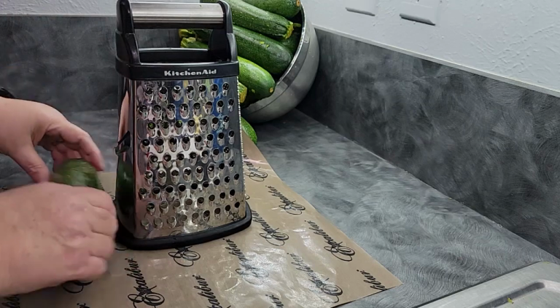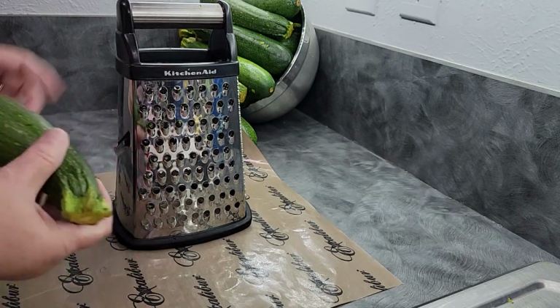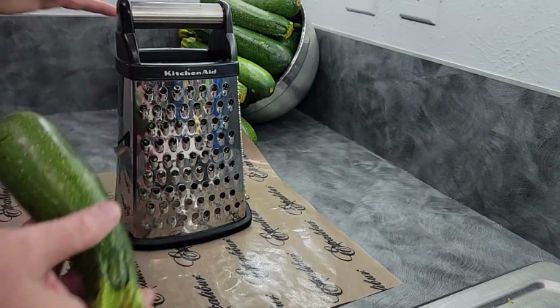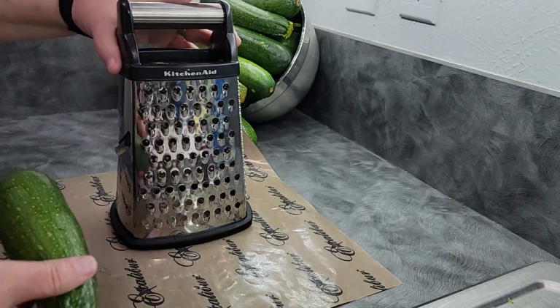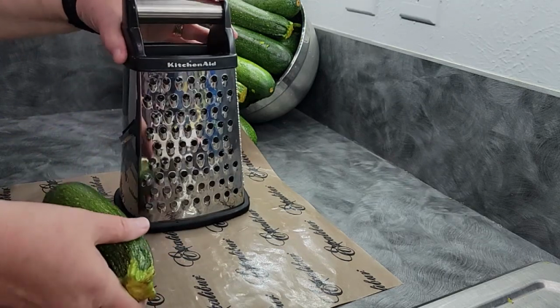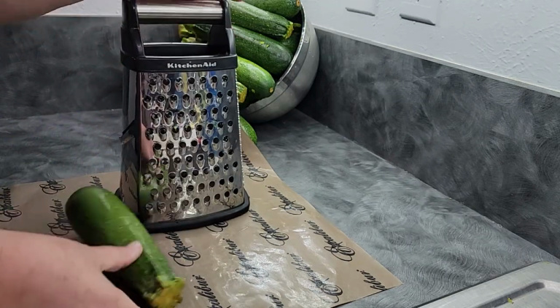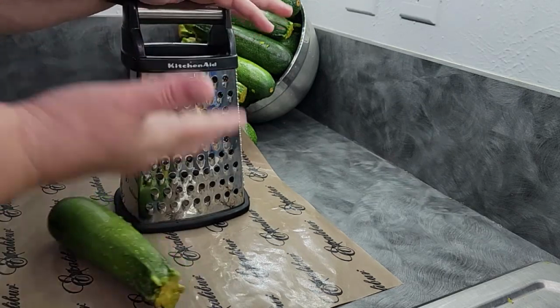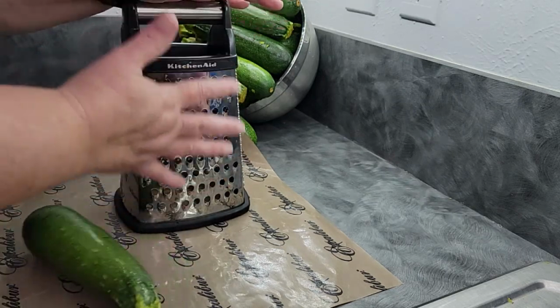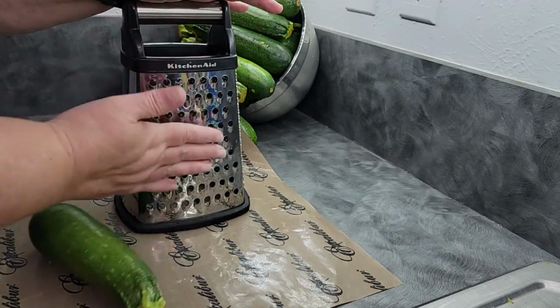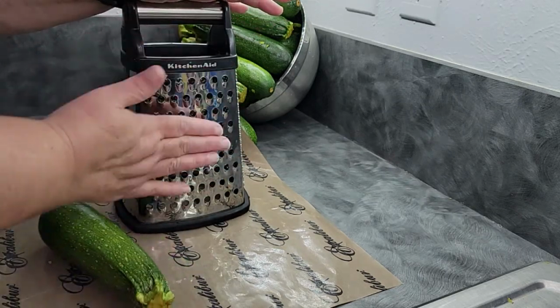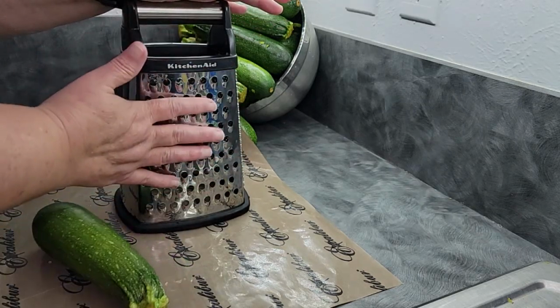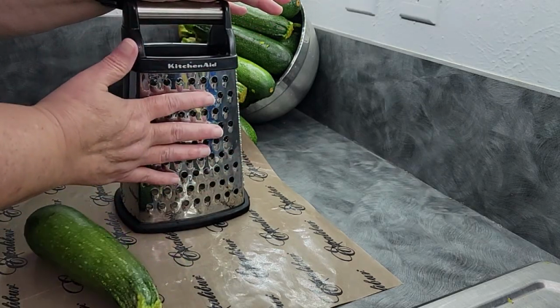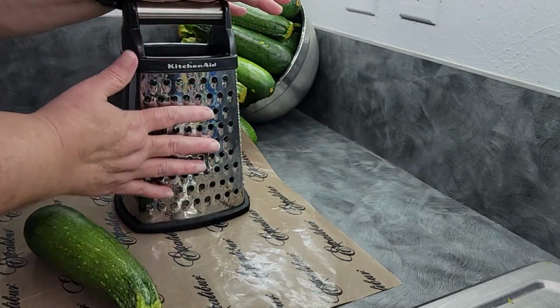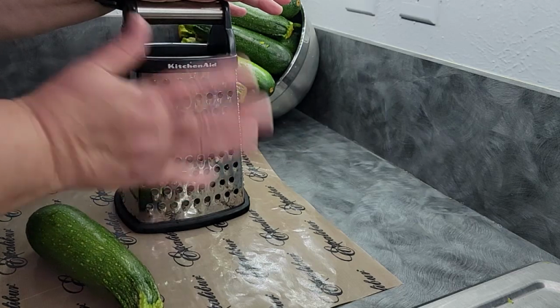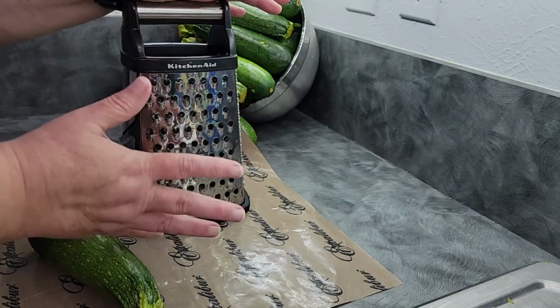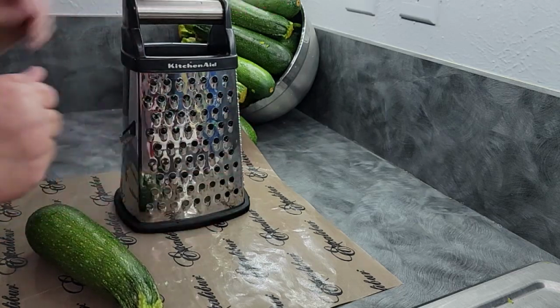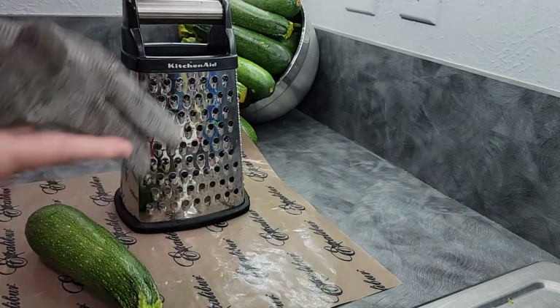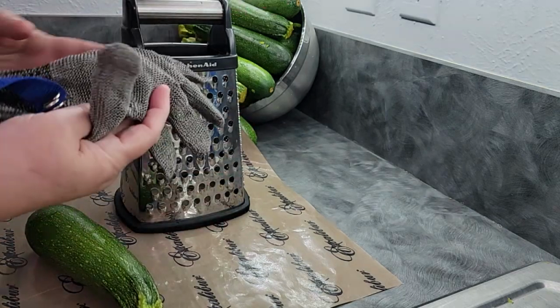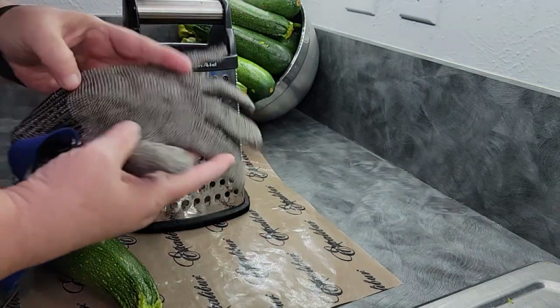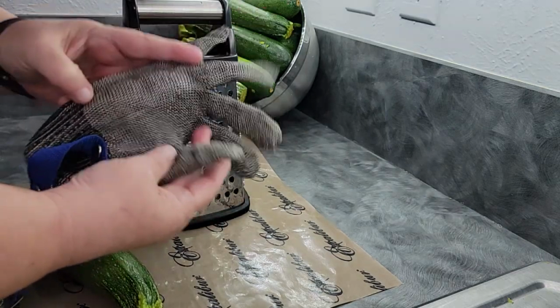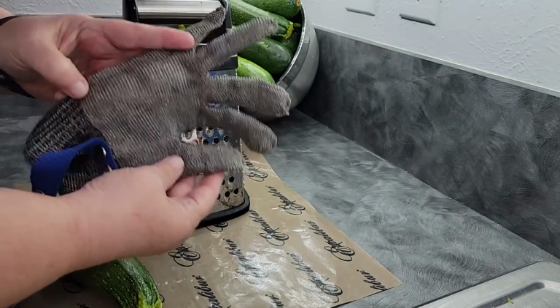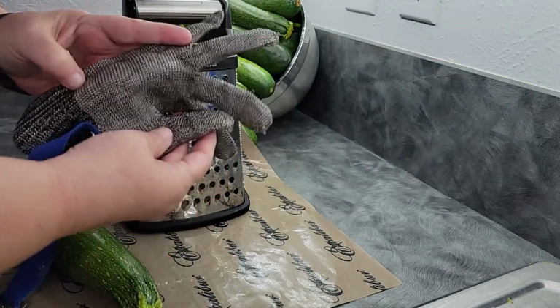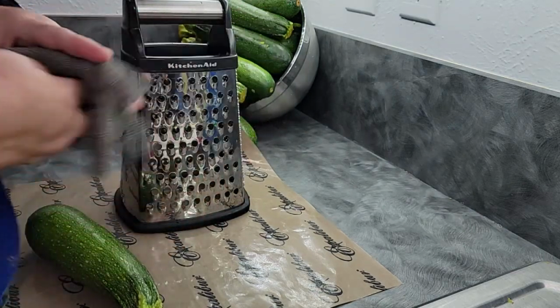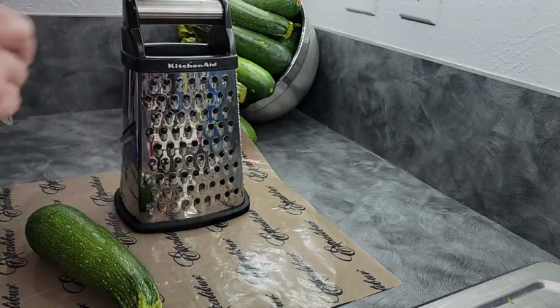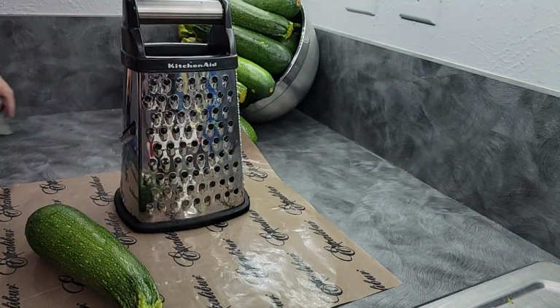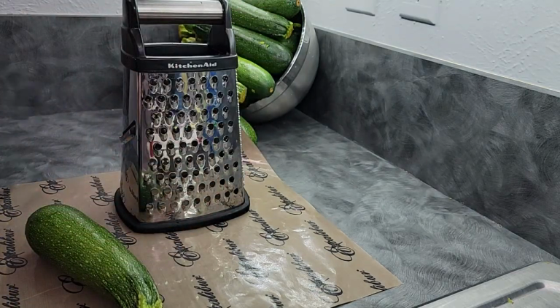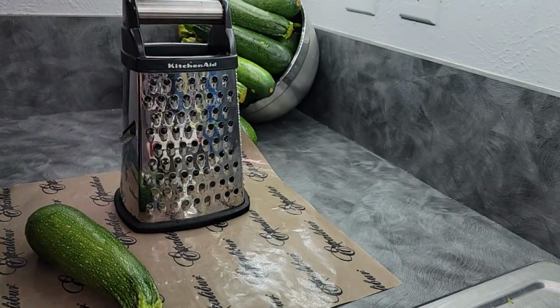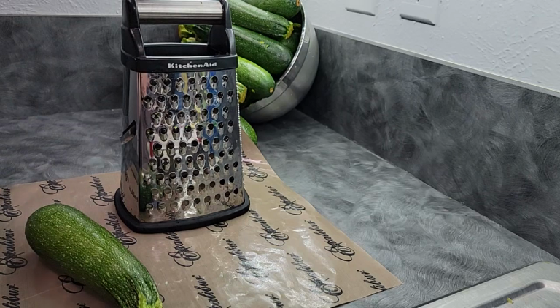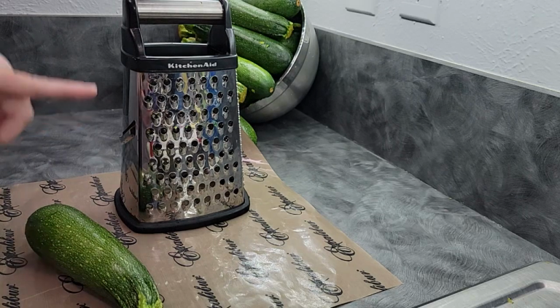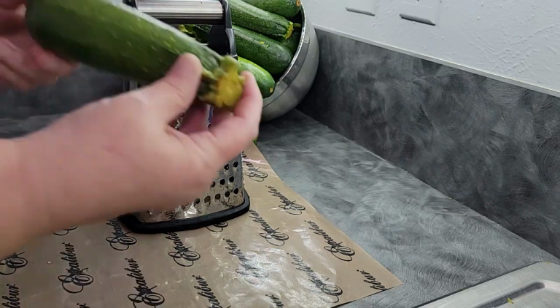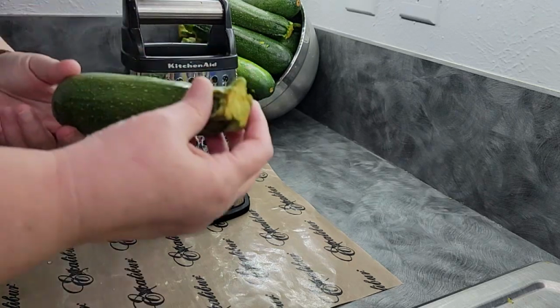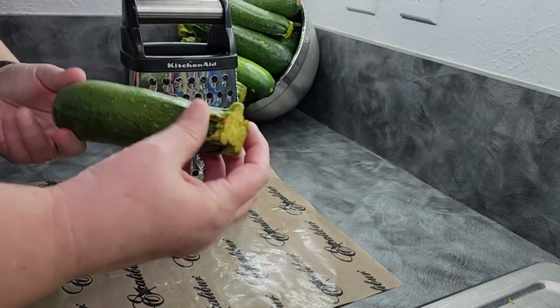A tip for you: normally when I'm doing something that requires my hands being really close to the grater, I'll wear my safety cutting glove that I use with my mandolin. But with zucchini, you can actually use the zucchini itself as the handle for safety.